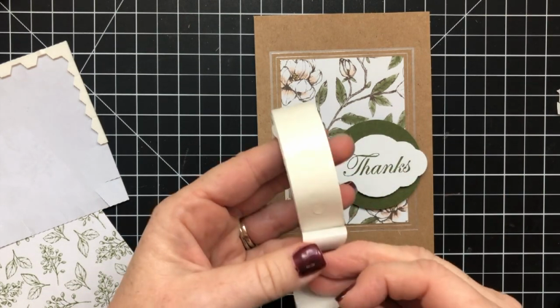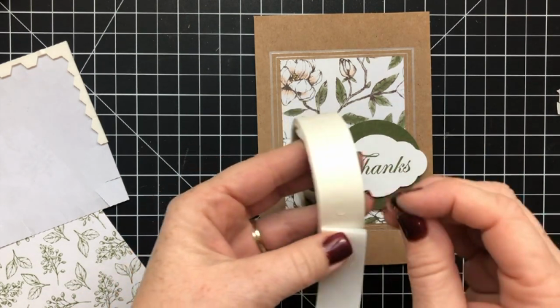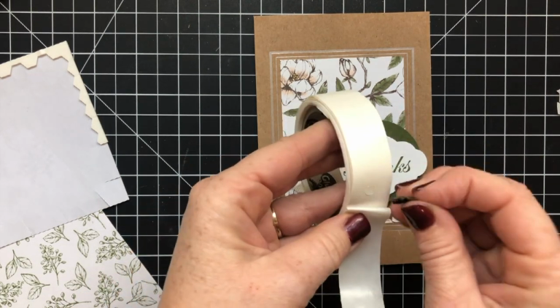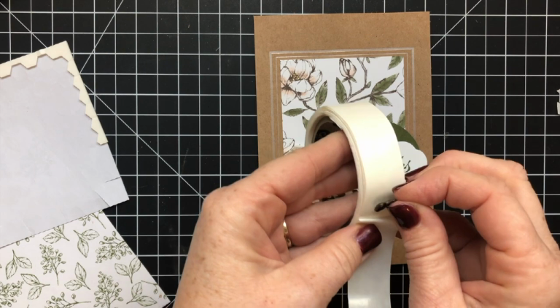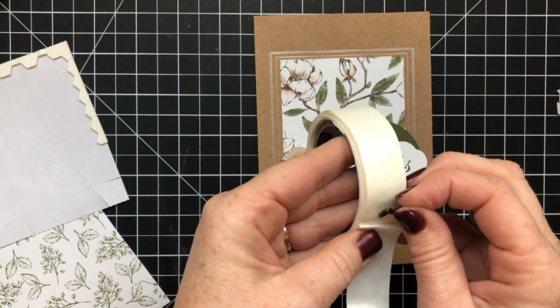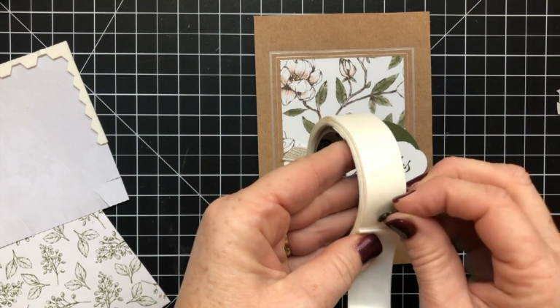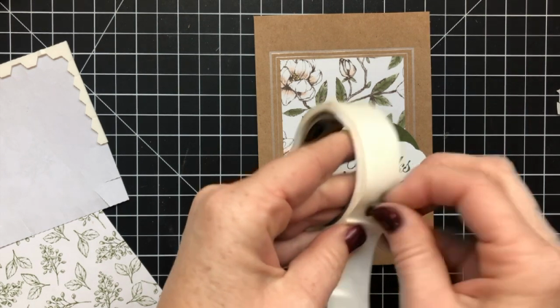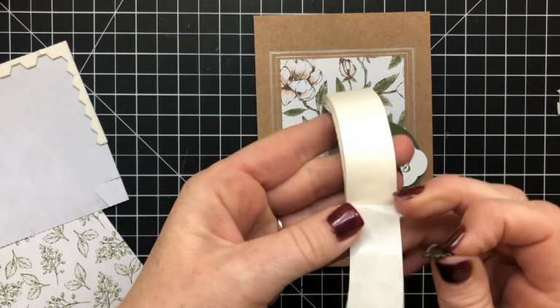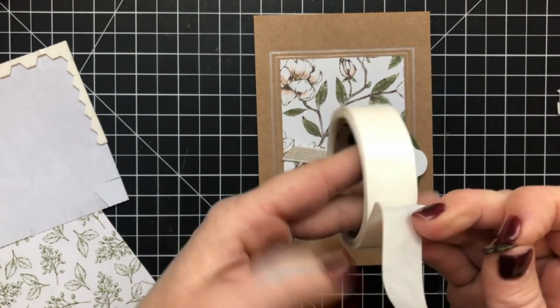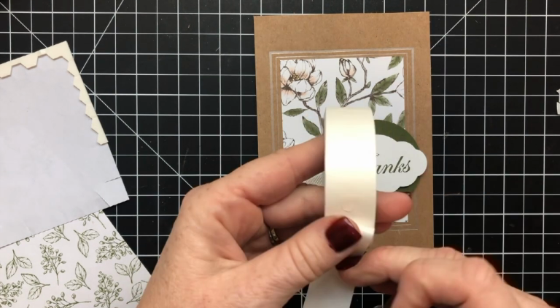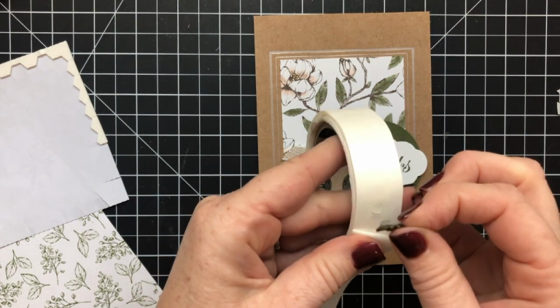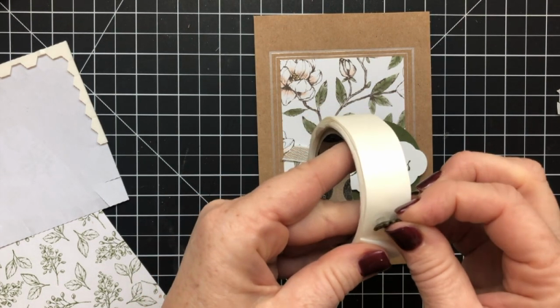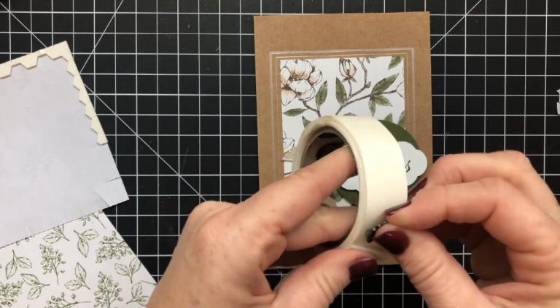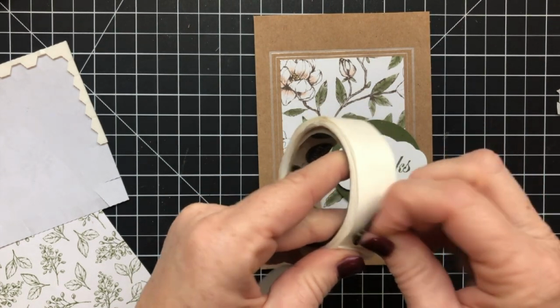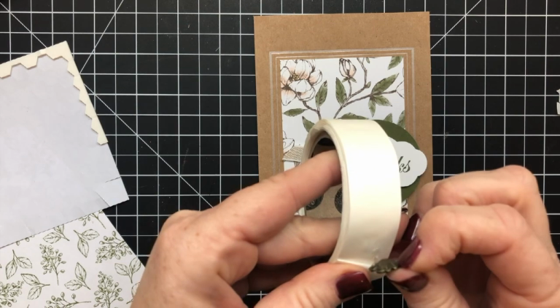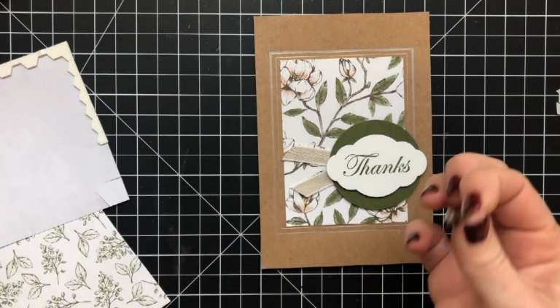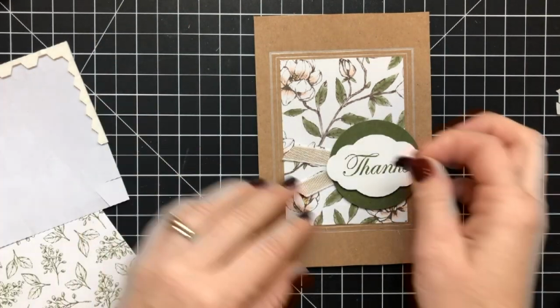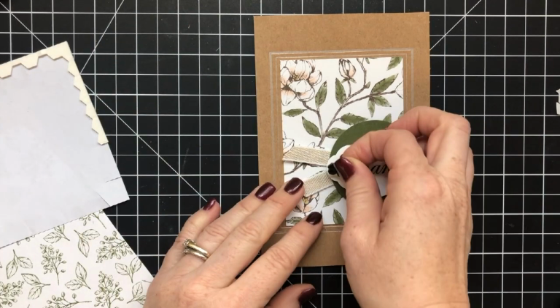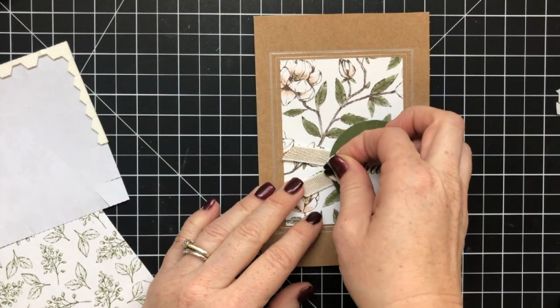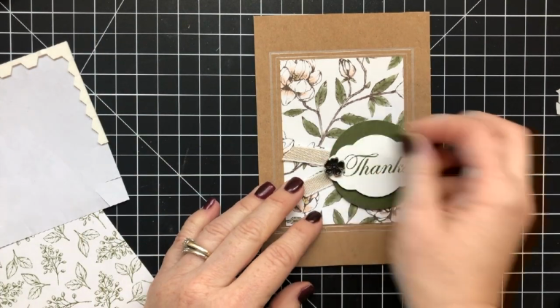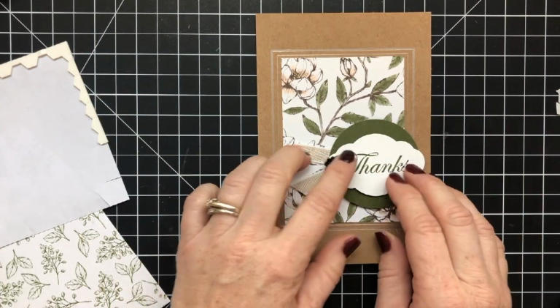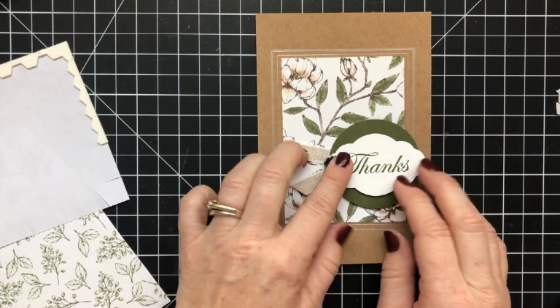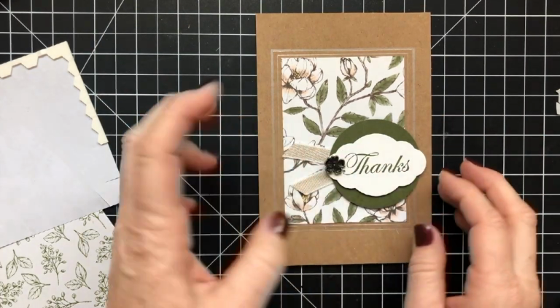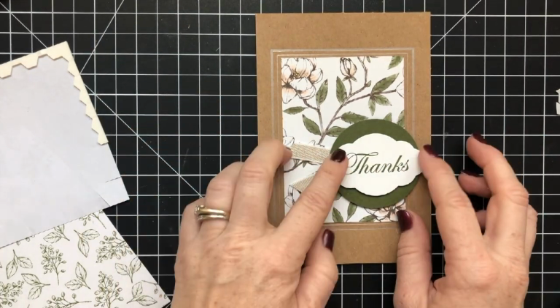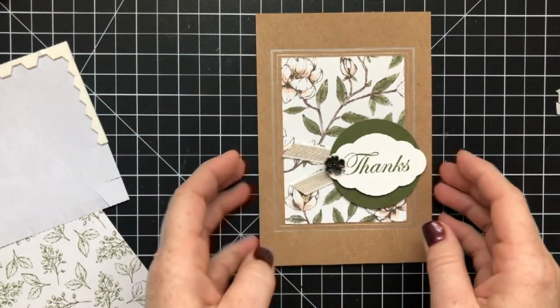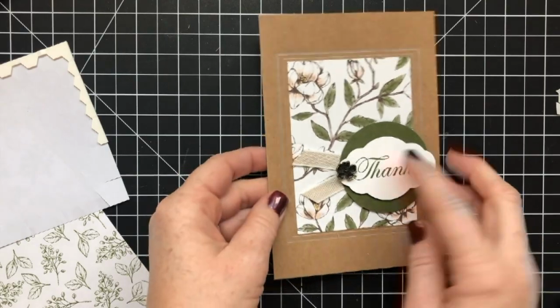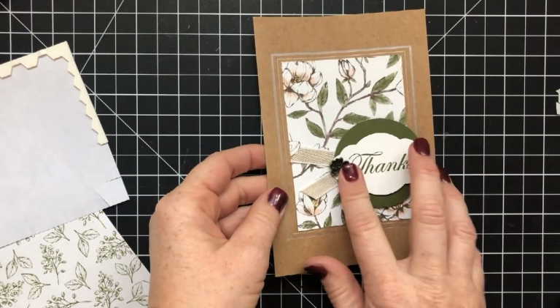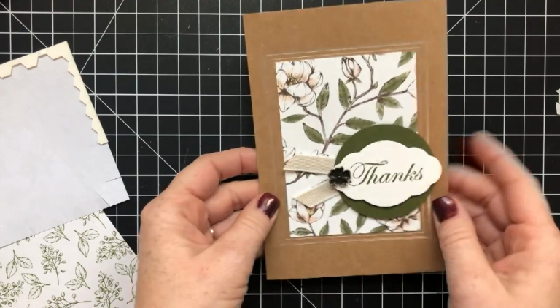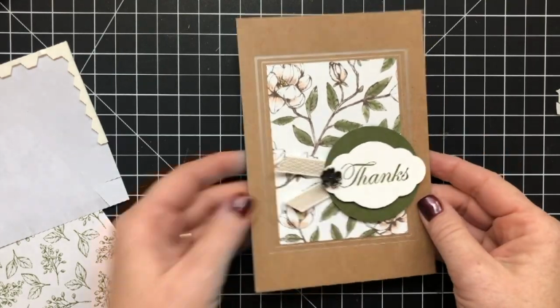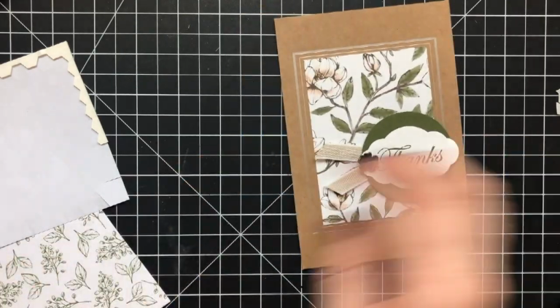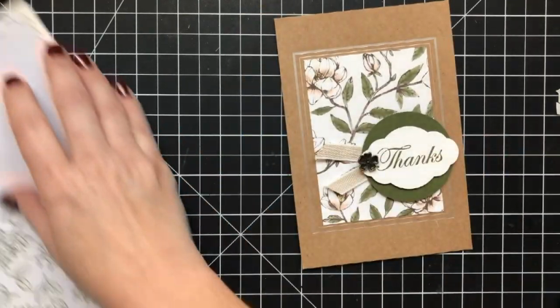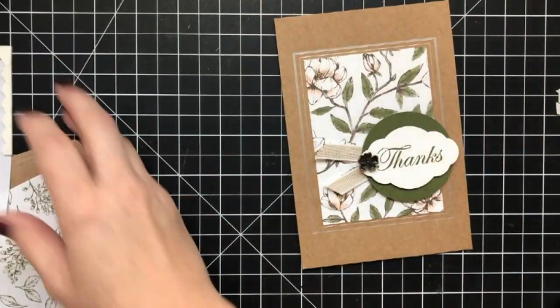Tonight I'm having everybody over to my house for jambalaya. I have this fantastic recipe for jambalaya that I've been using for years — it's so good because you can do it in a crock pot, it's so tasty, and everybody loves it. So there's the finished card. Now we're going to do the envelope.